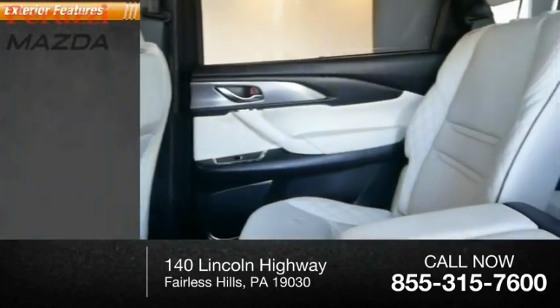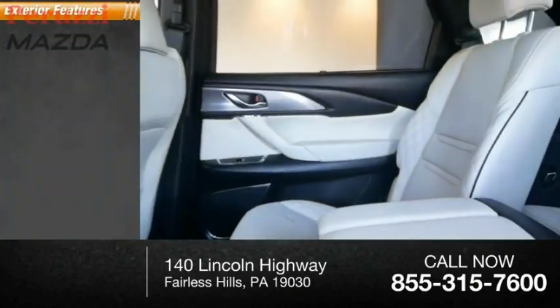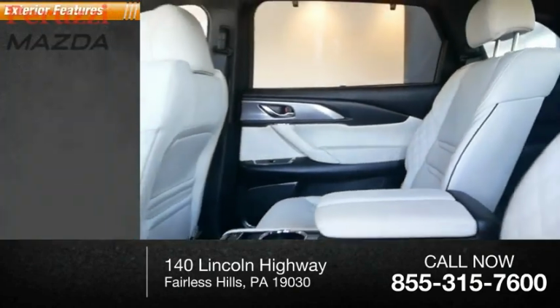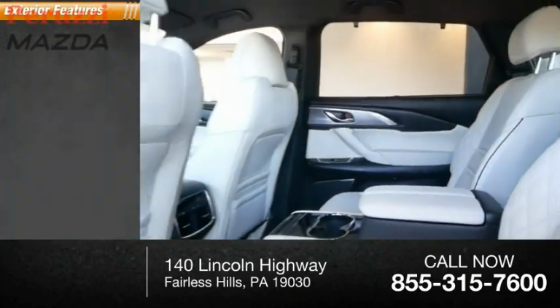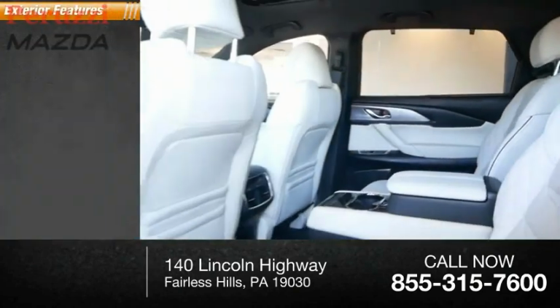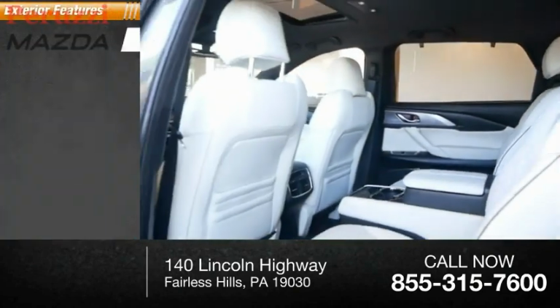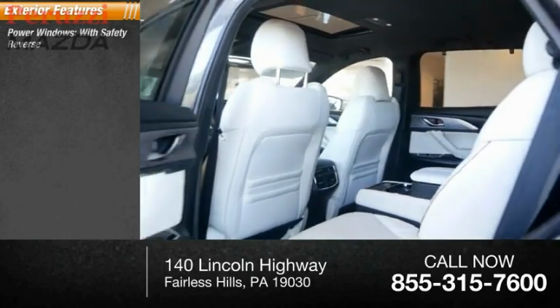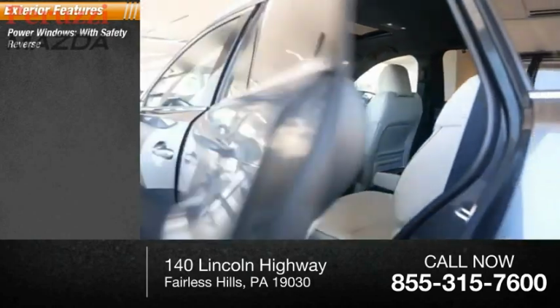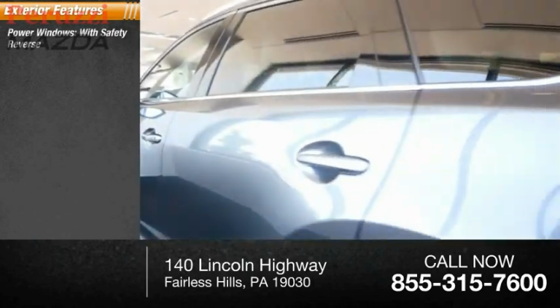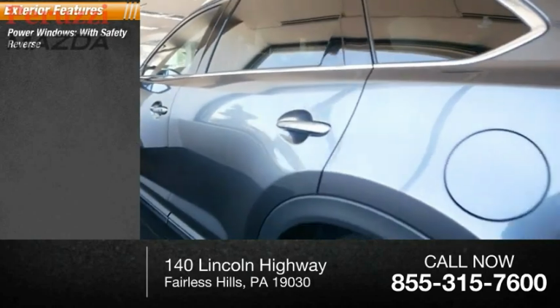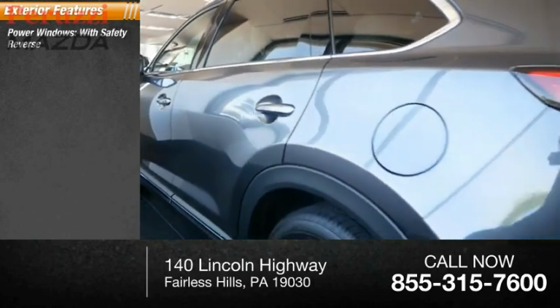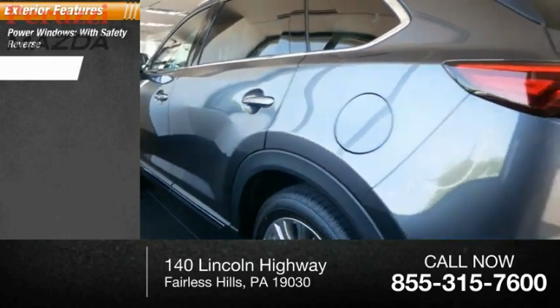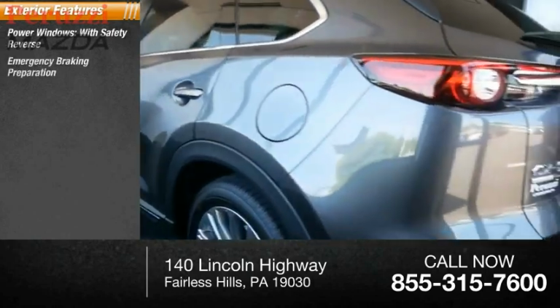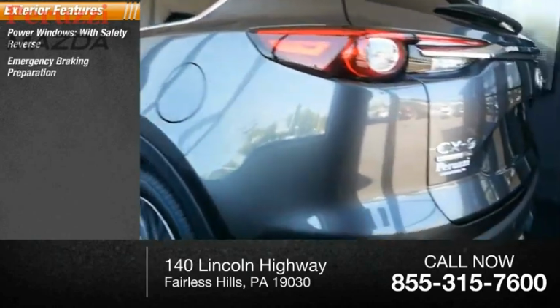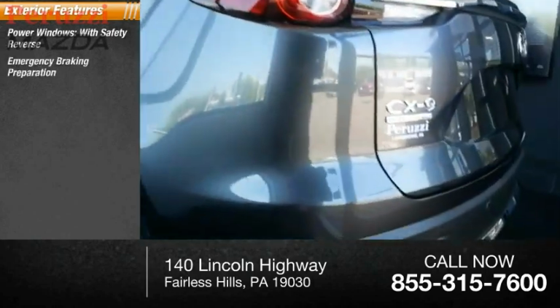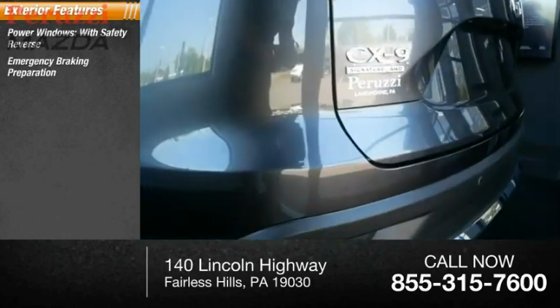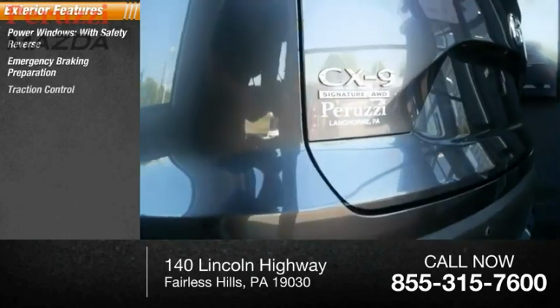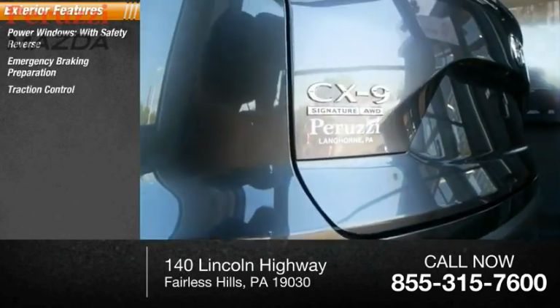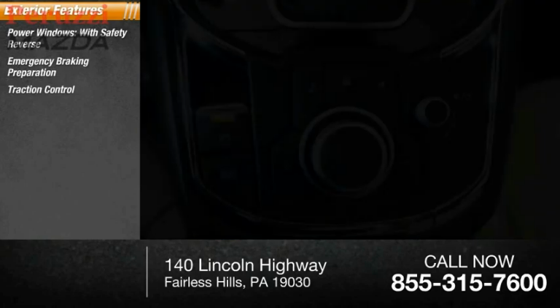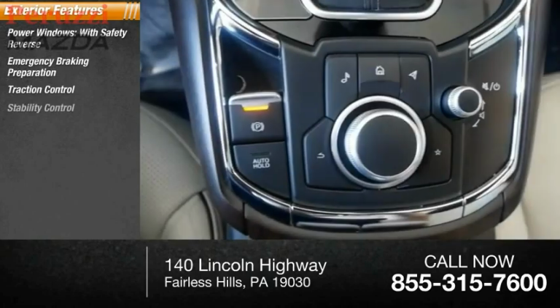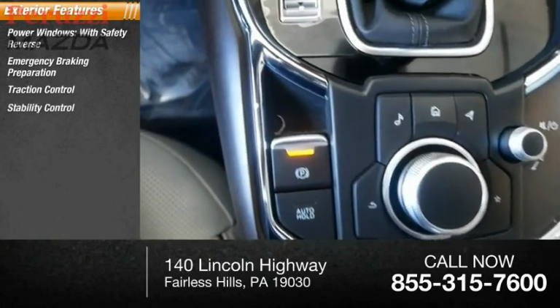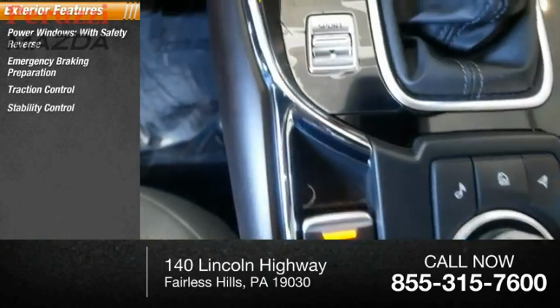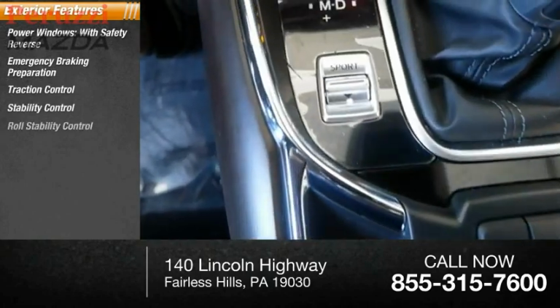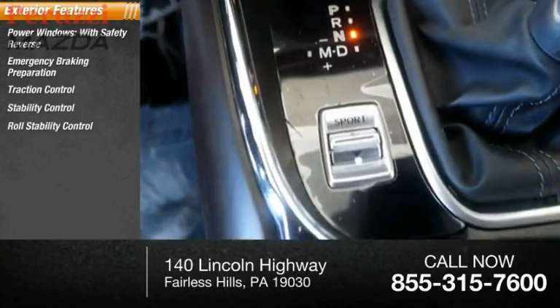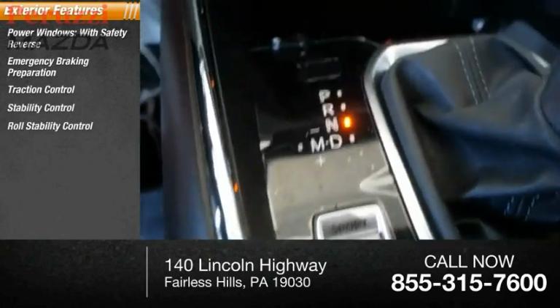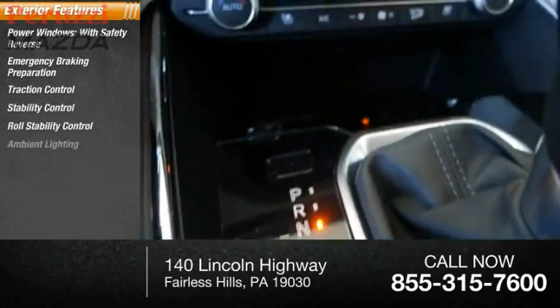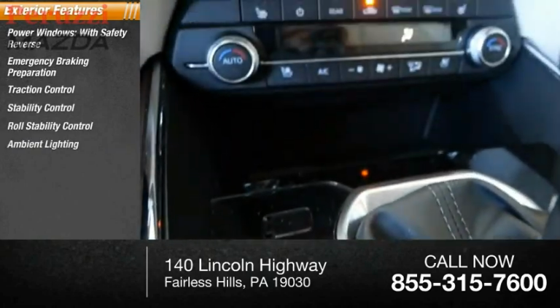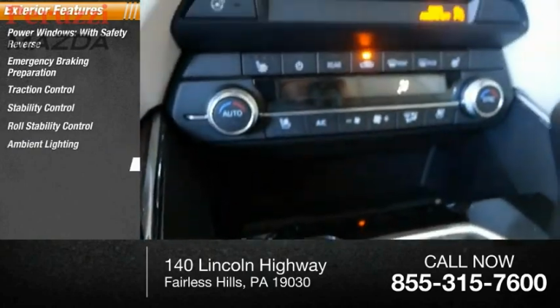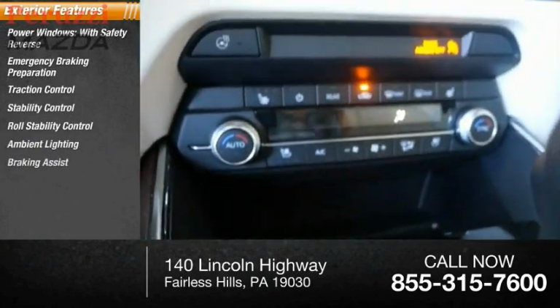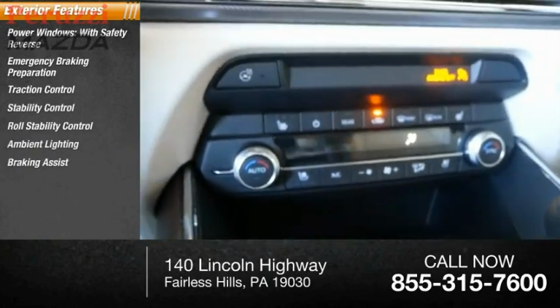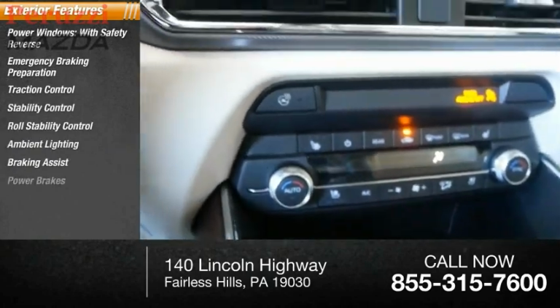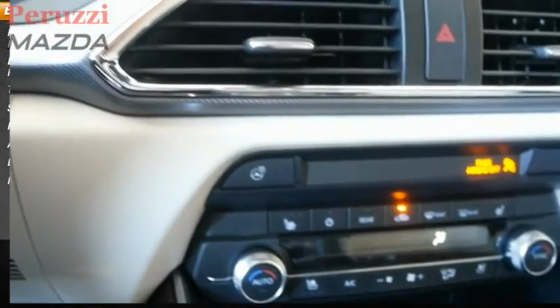Here are some of this vehicle's great options: power windows with safety reverse, emergency braking preparation, traction control, stability control, roll stability control, ambient lighting, braking assist, and power brakes.